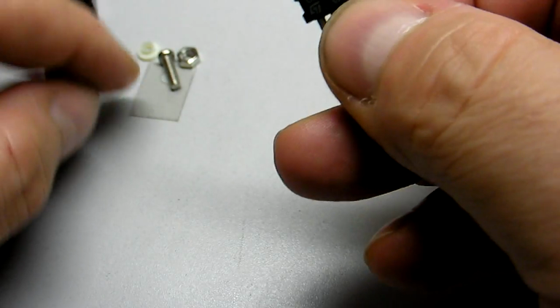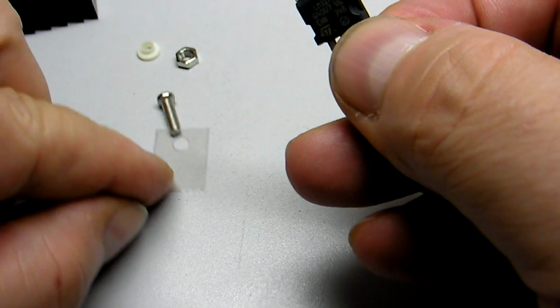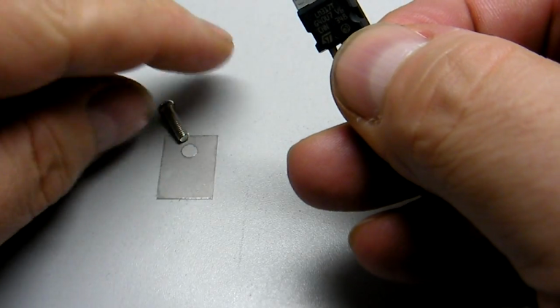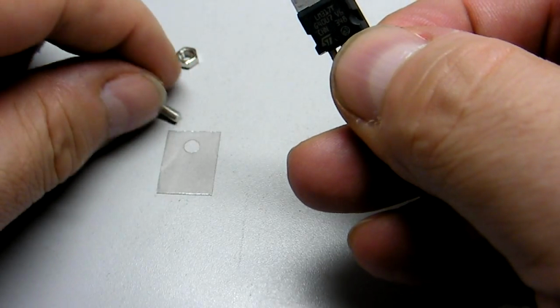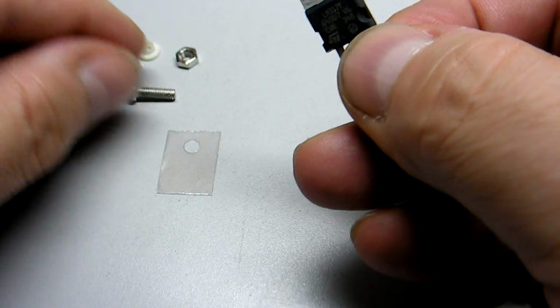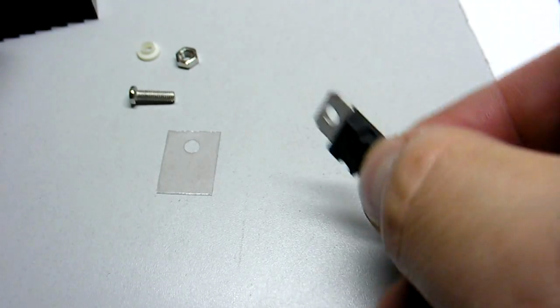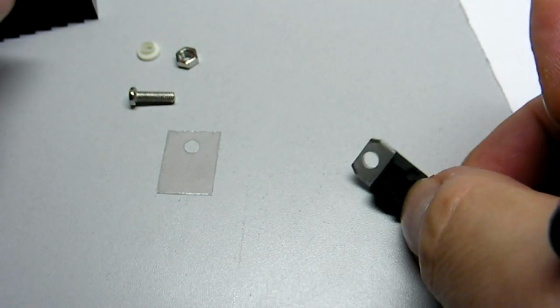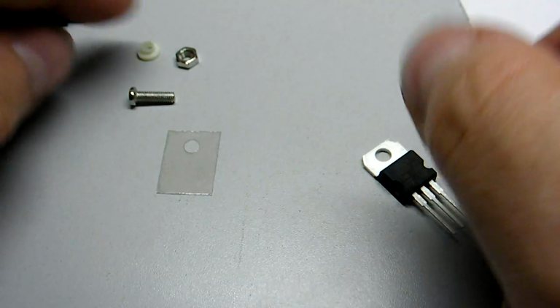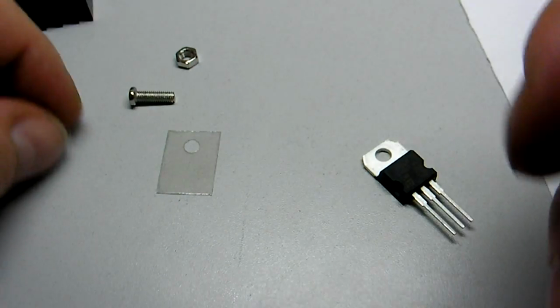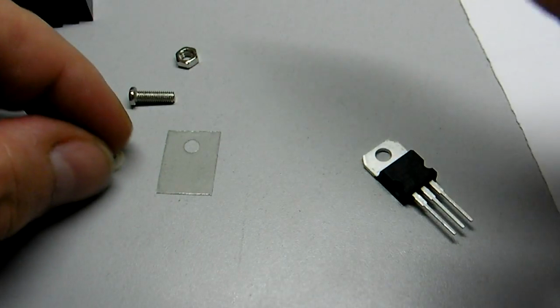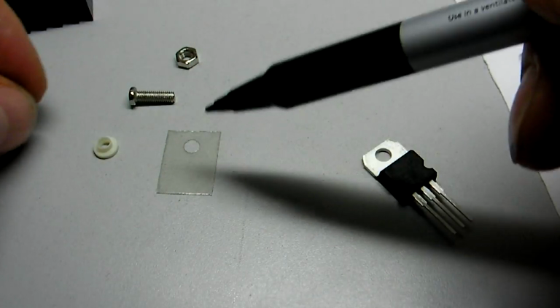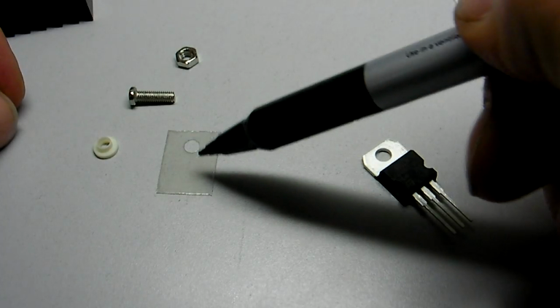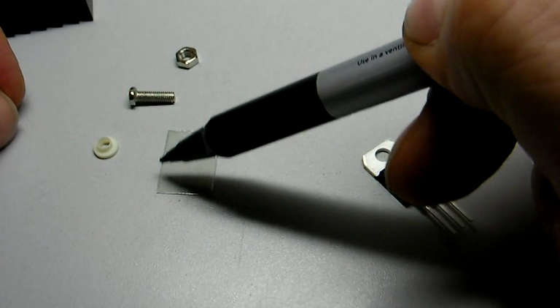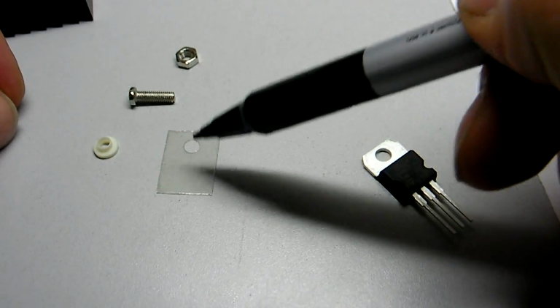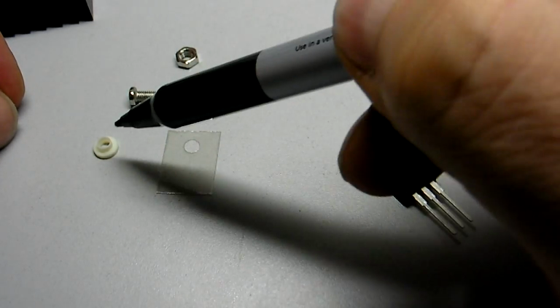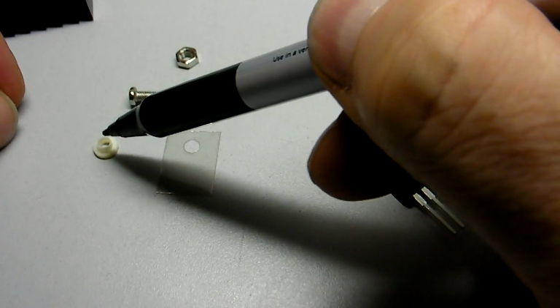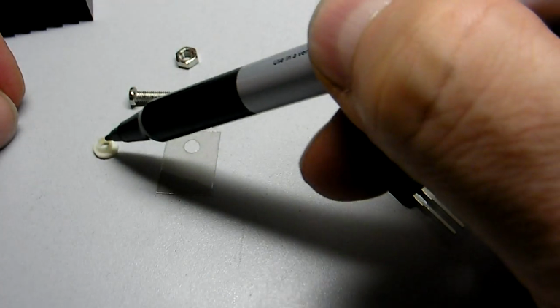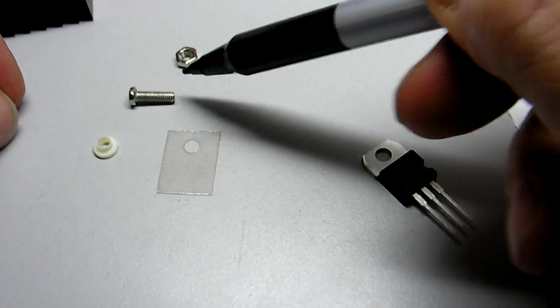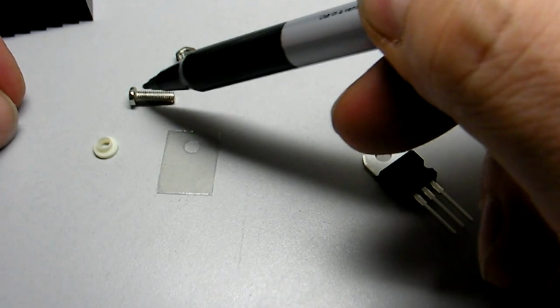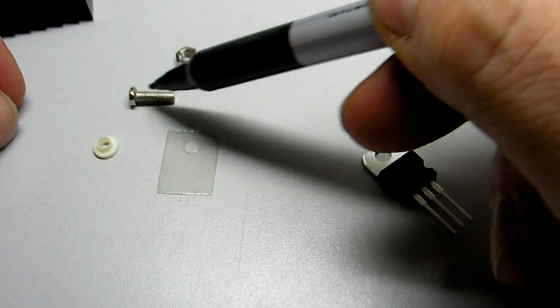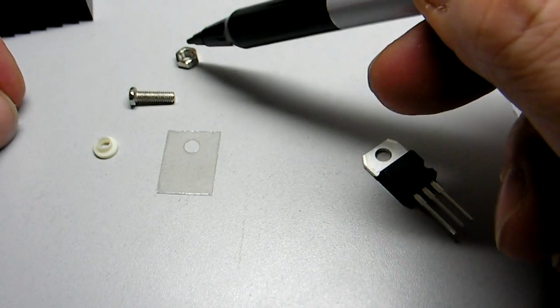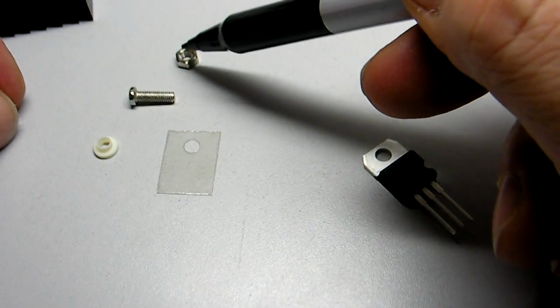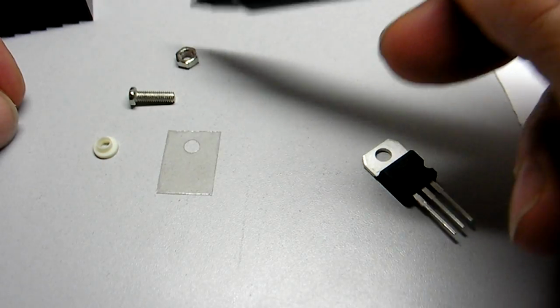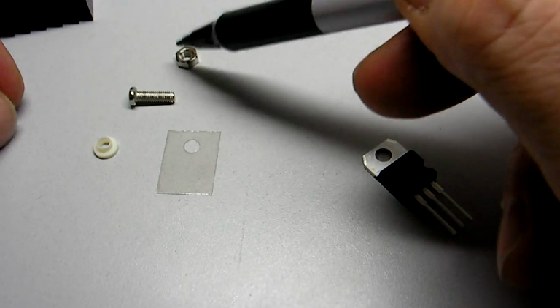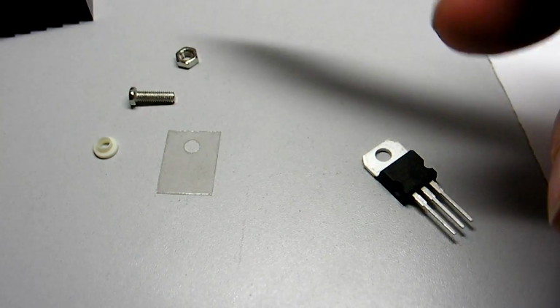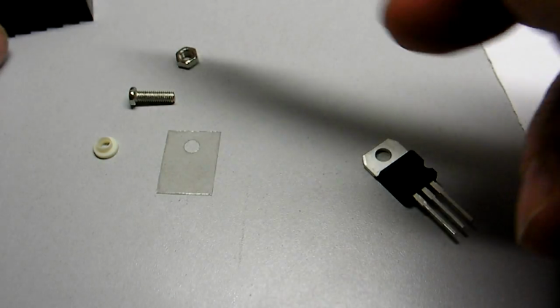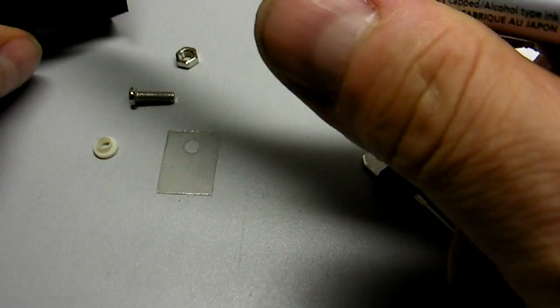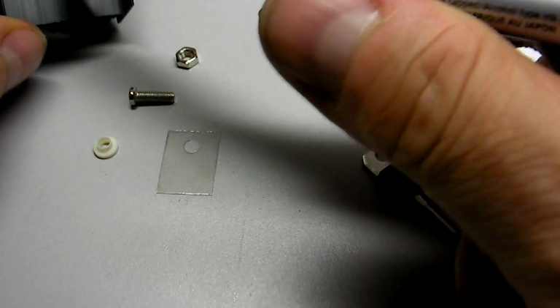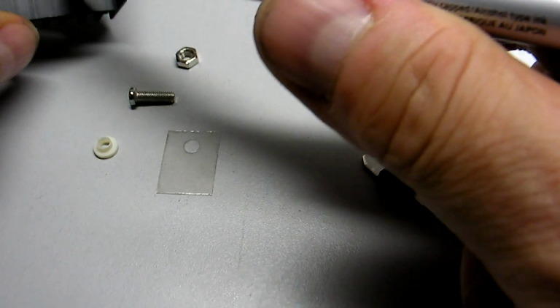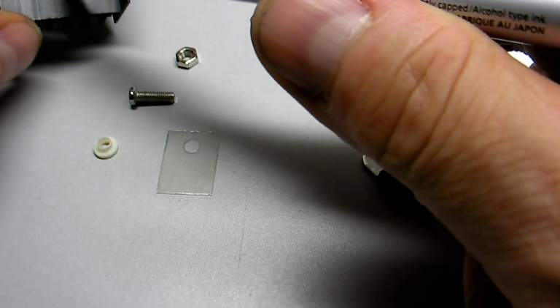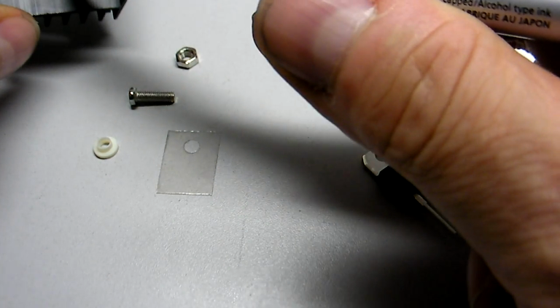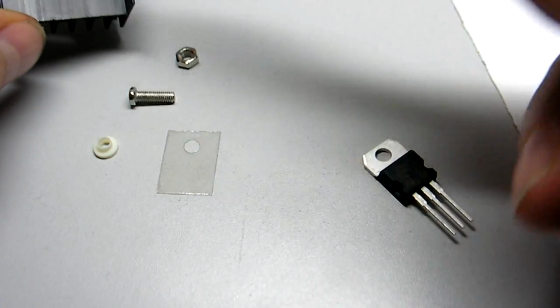So what I have here is an isolating kit. The isolating kit is composed of a piece of mica, a plastic insulator, a screw, and a bolt. The bolt's not necessary because we have a threaded hole here.